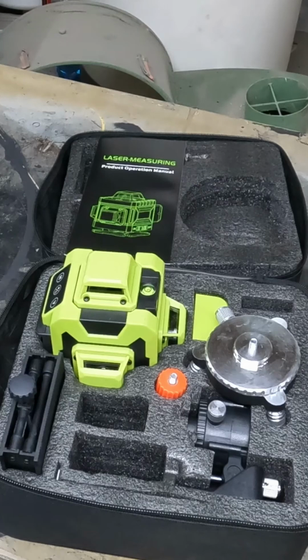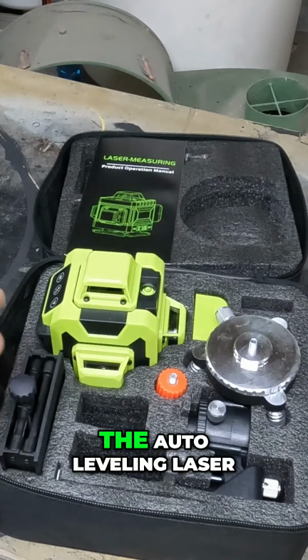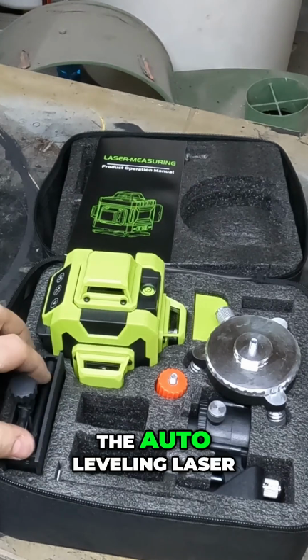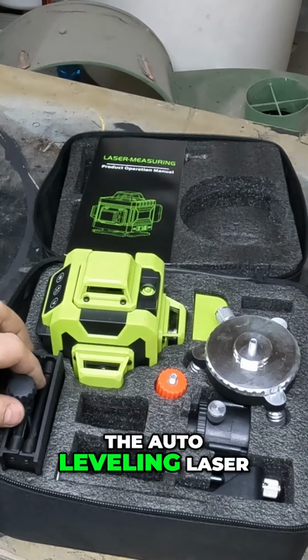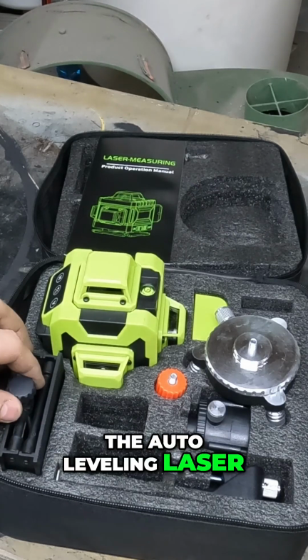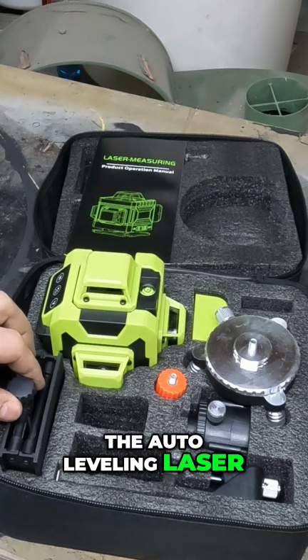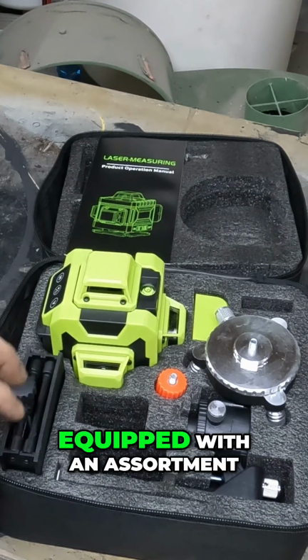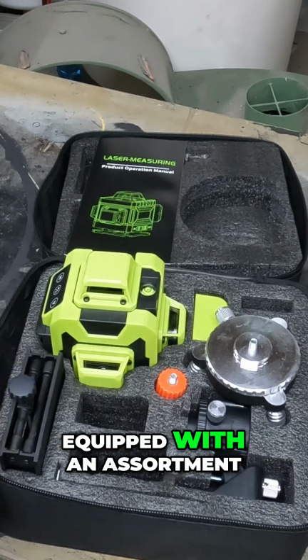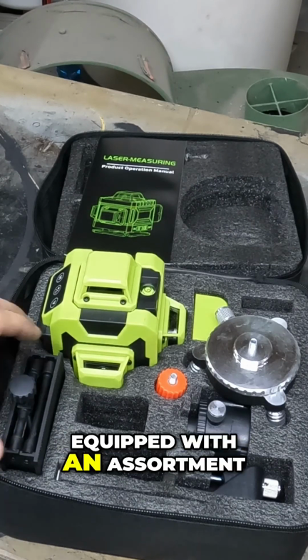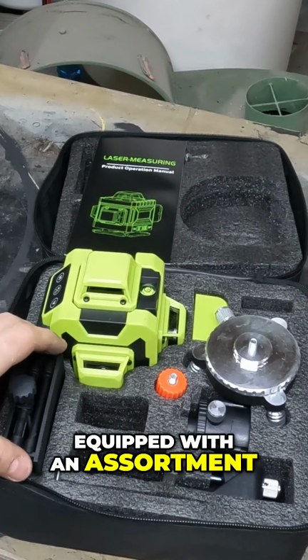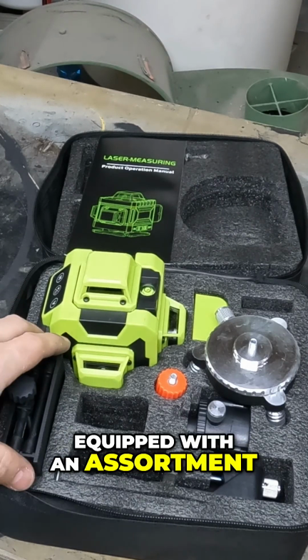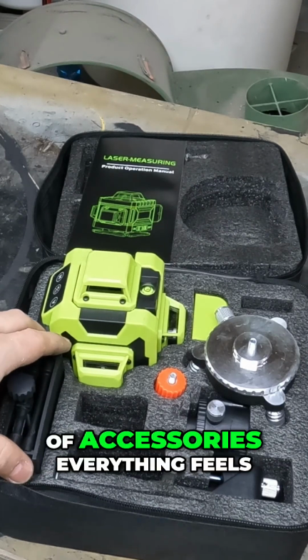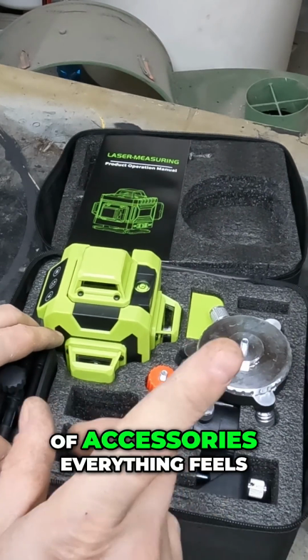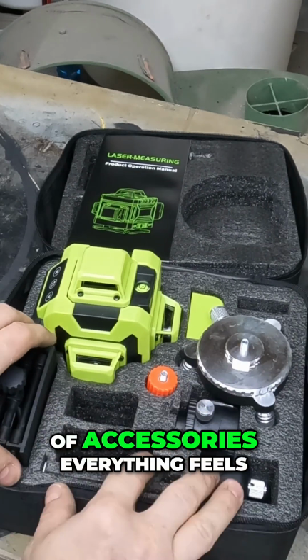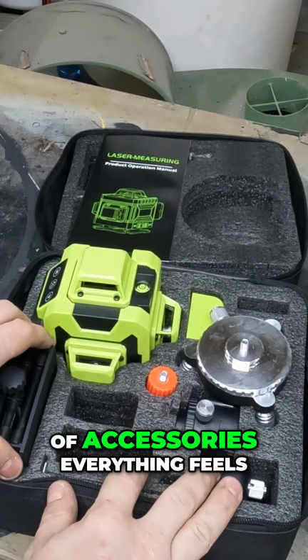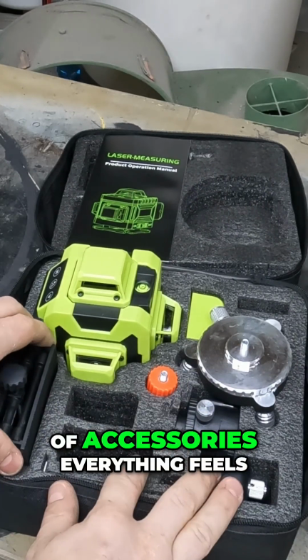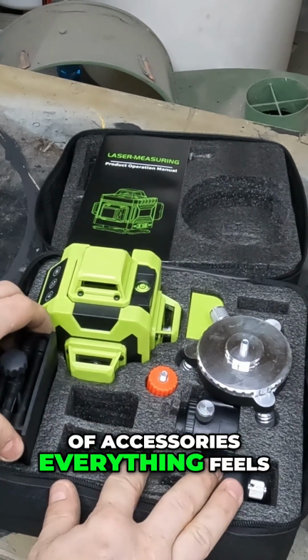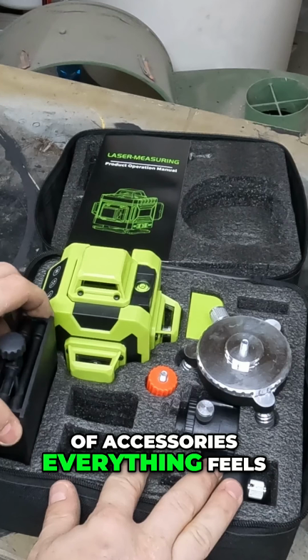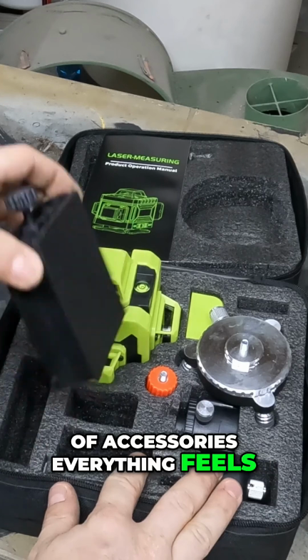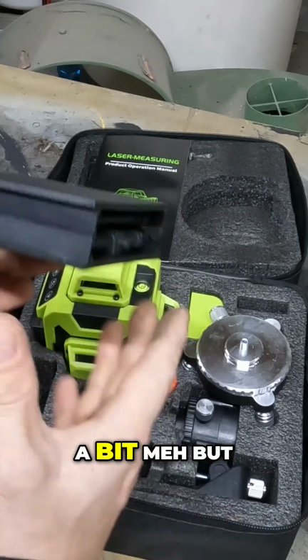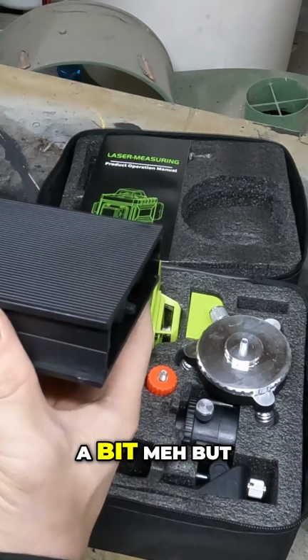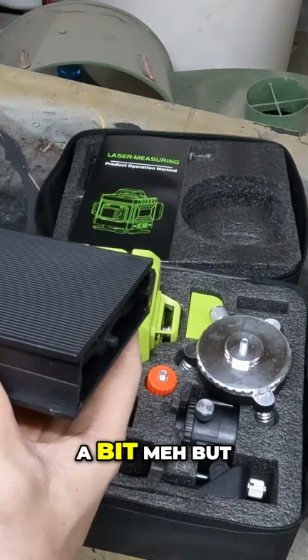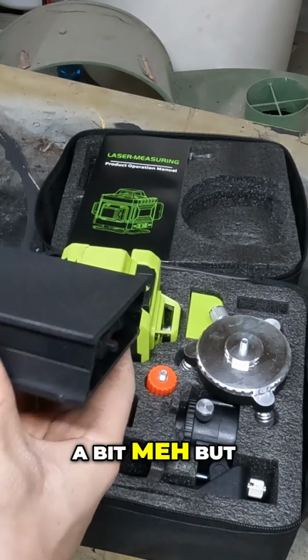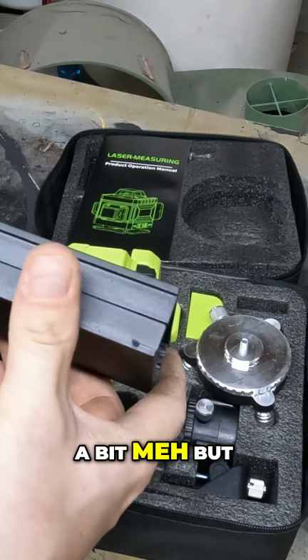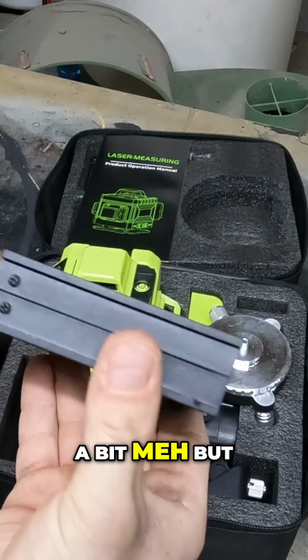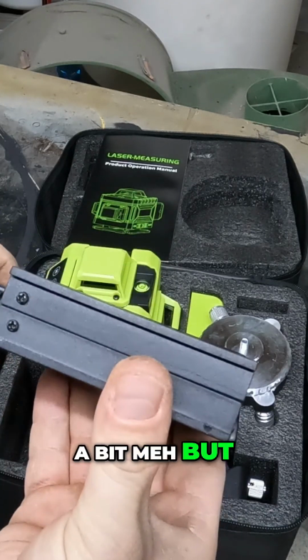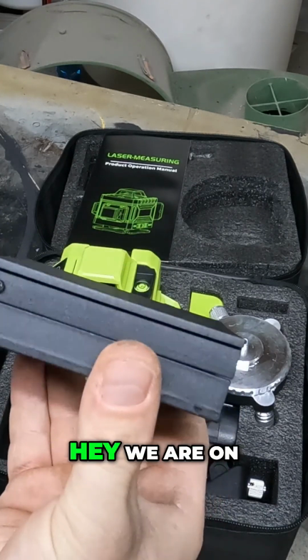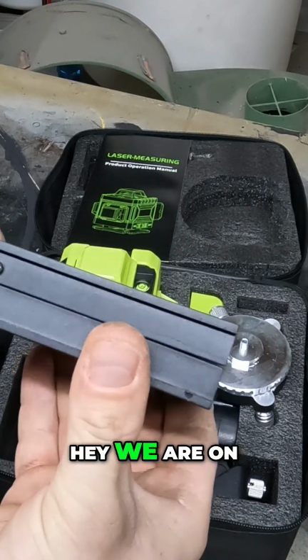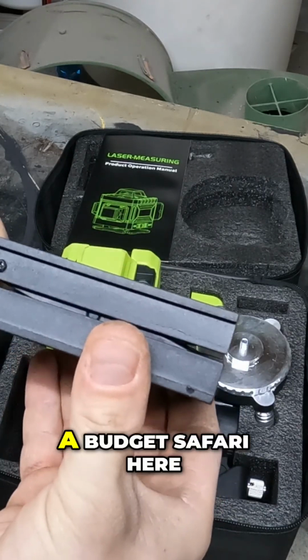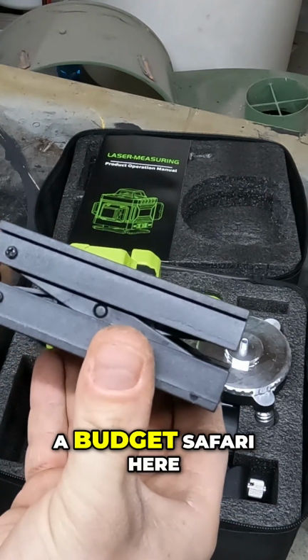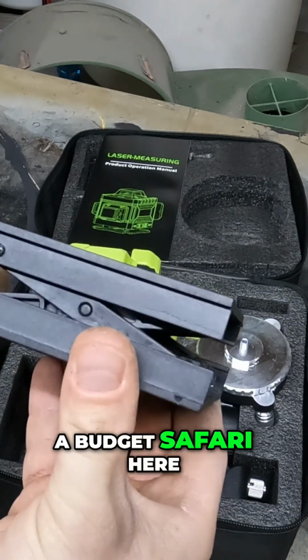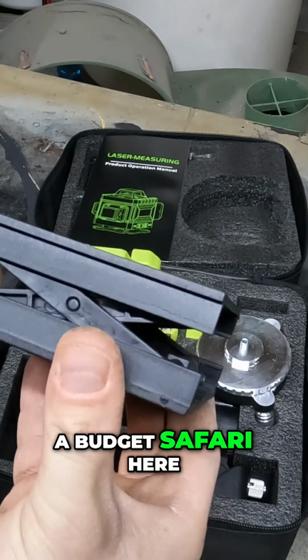The auto-leveling laser, equipped with an assortment of accessories. Everything feels a bit meh, but hey, we are on a budget safari here.